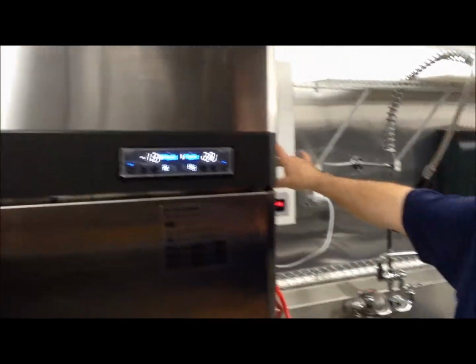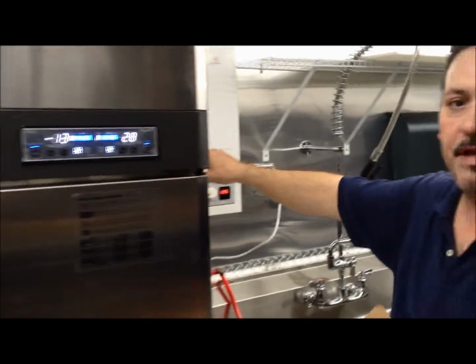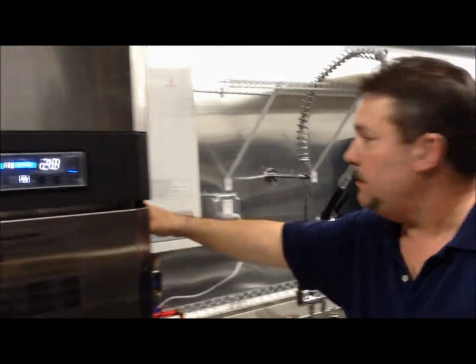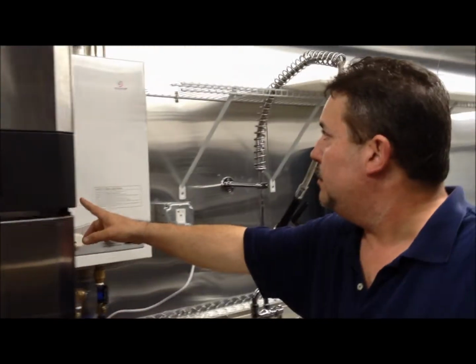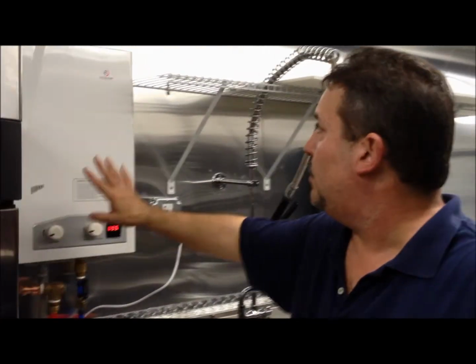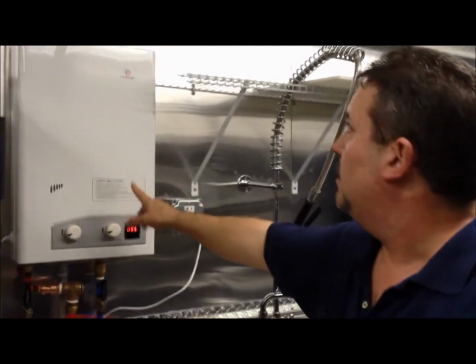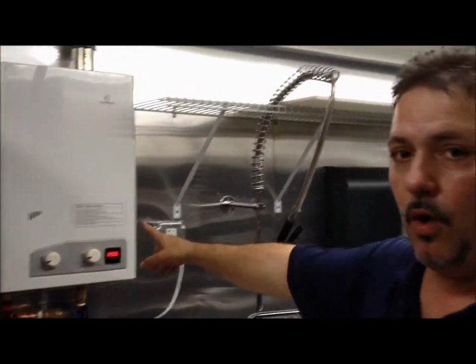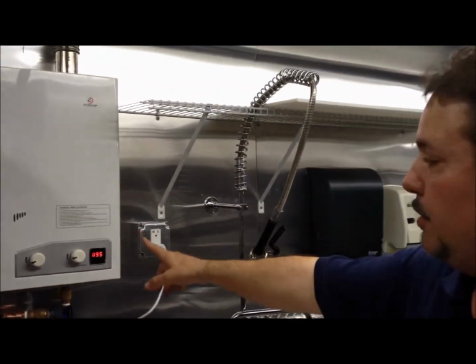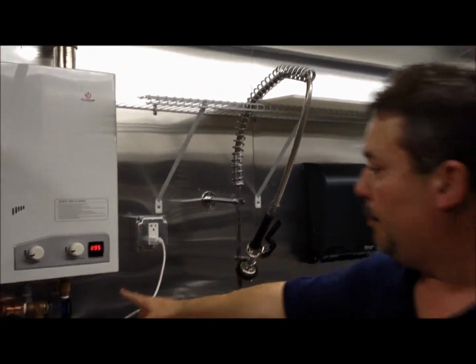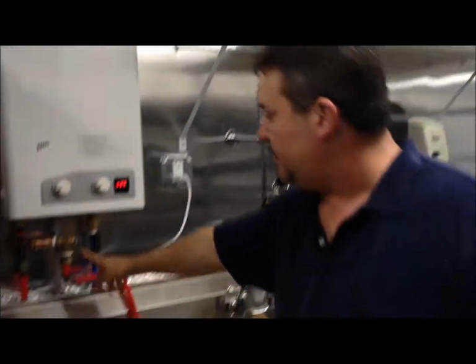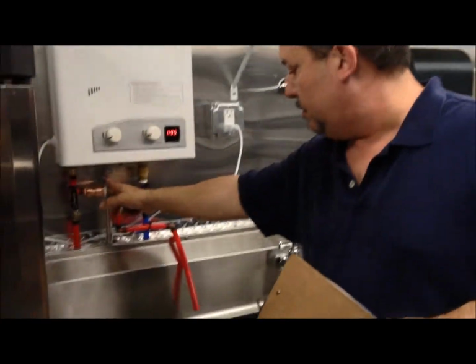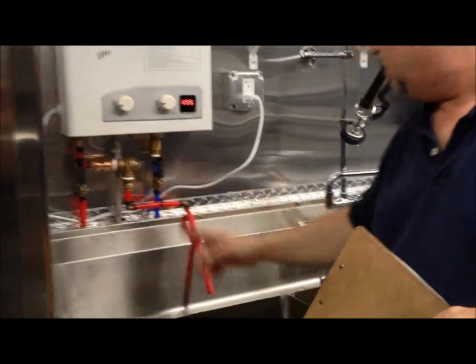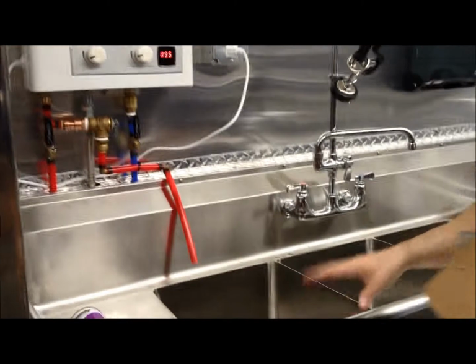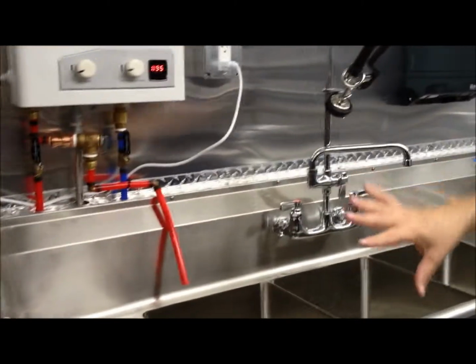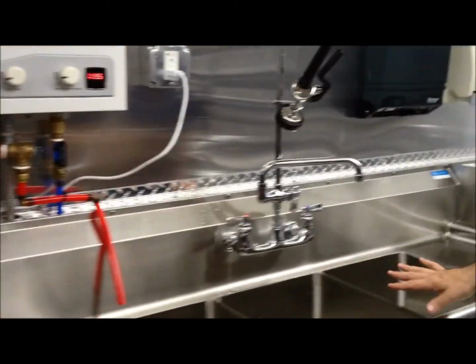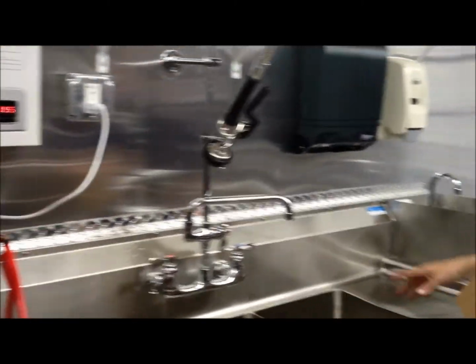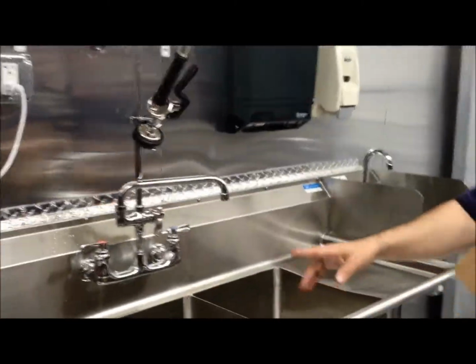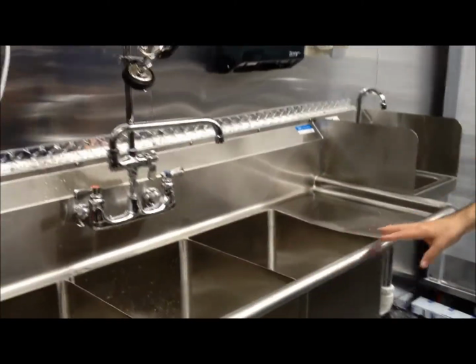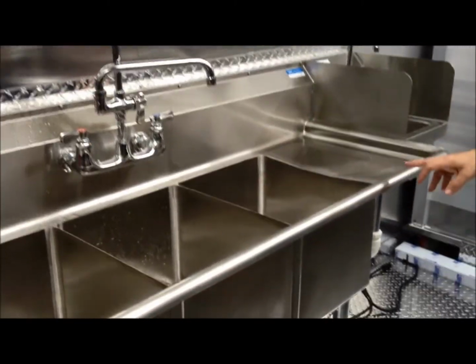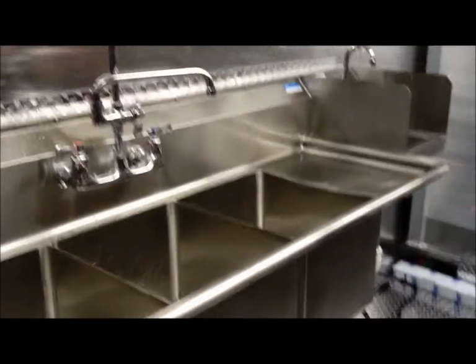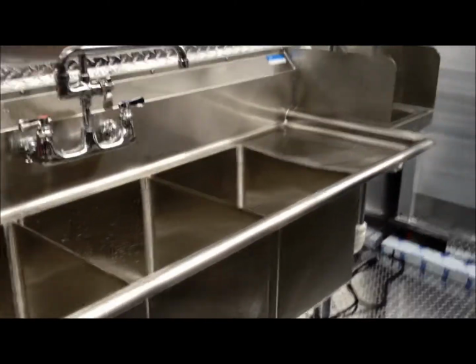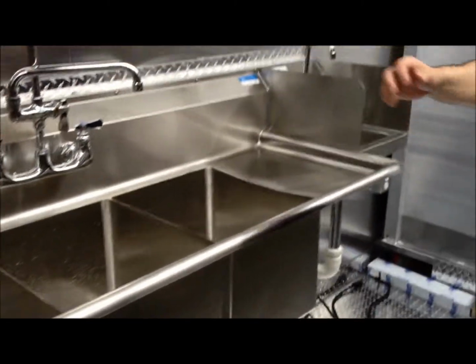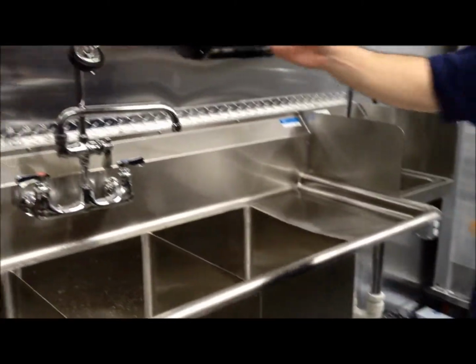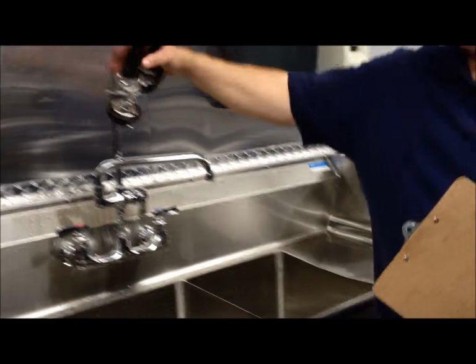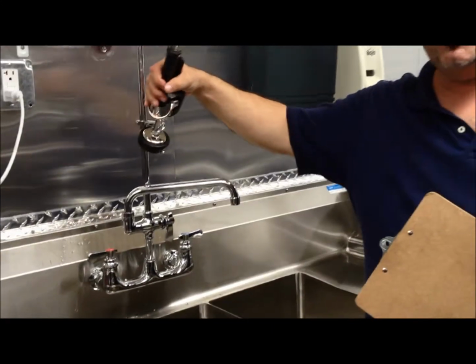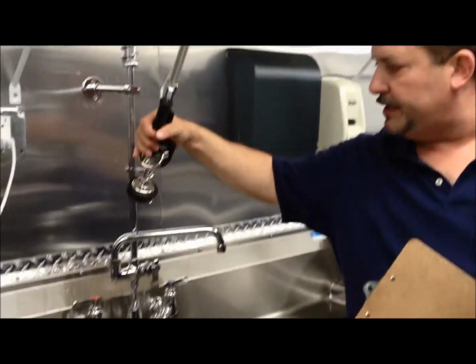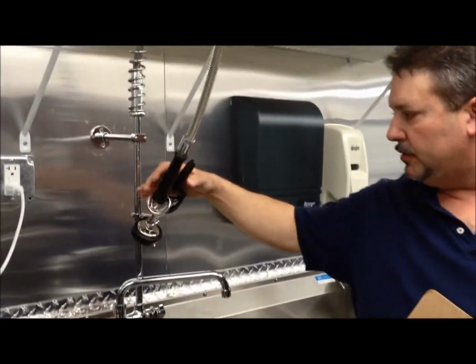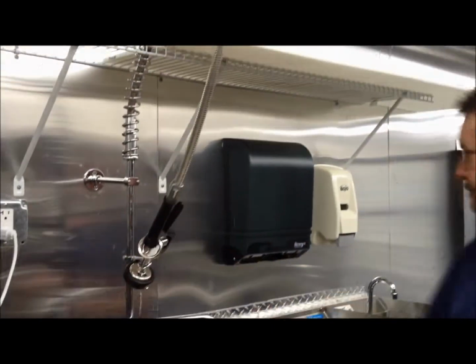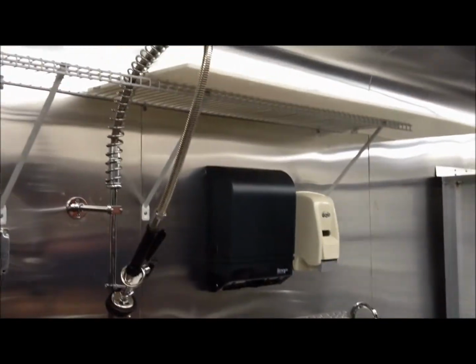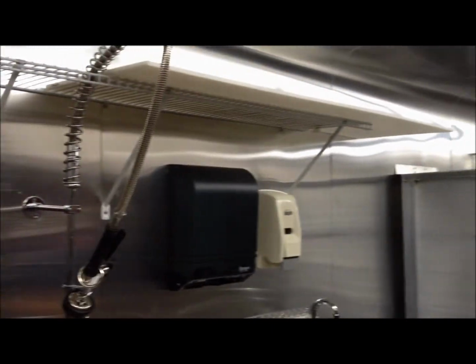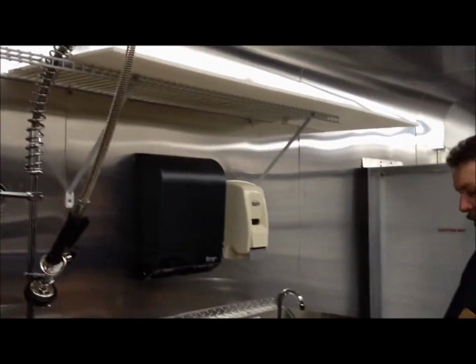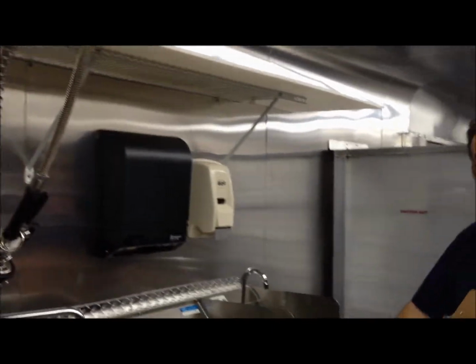You have your water heater — propane water heater — coming around to your three-compartment sink, with your special rinse handle and your hand sink.